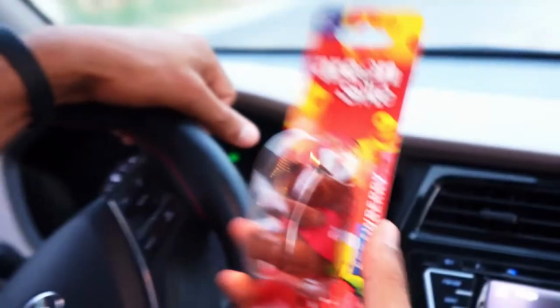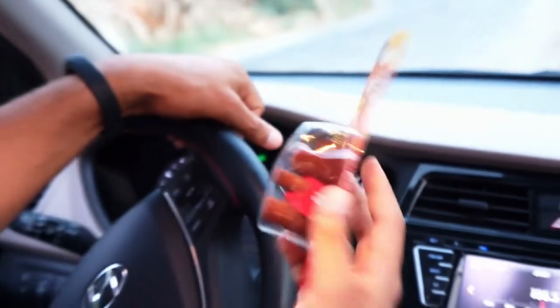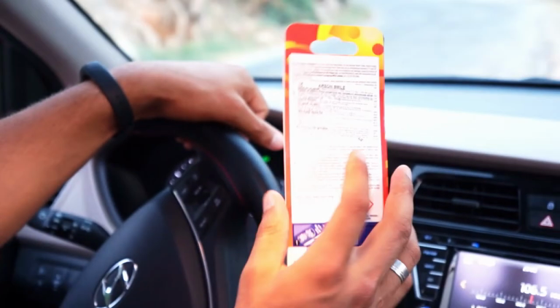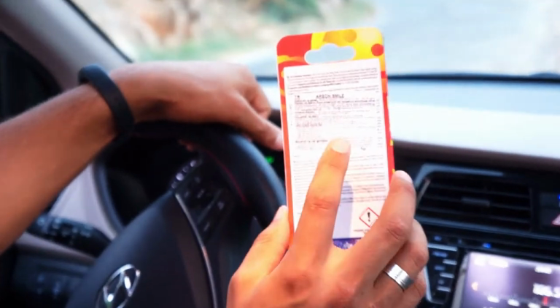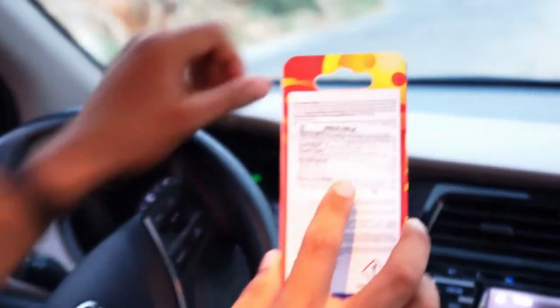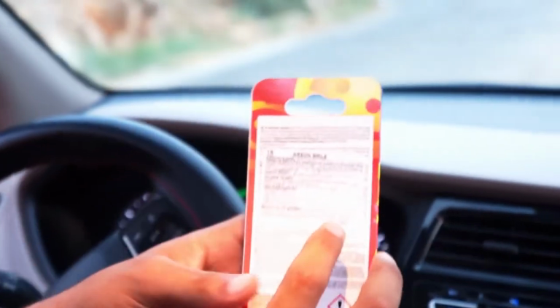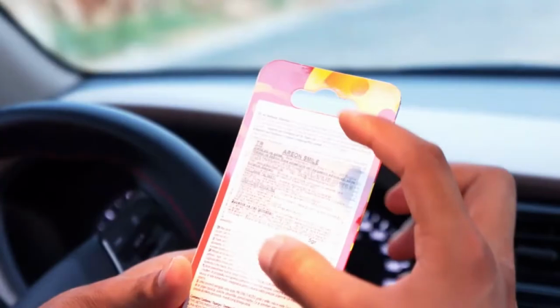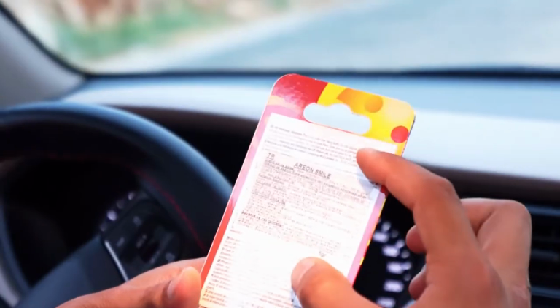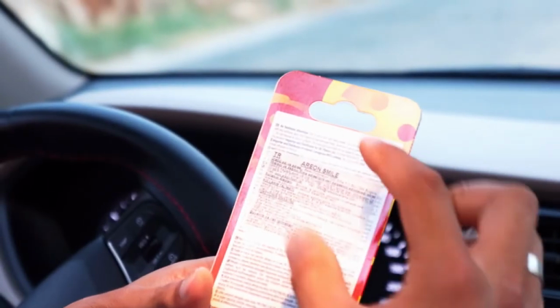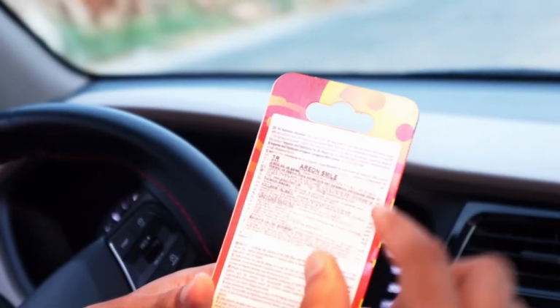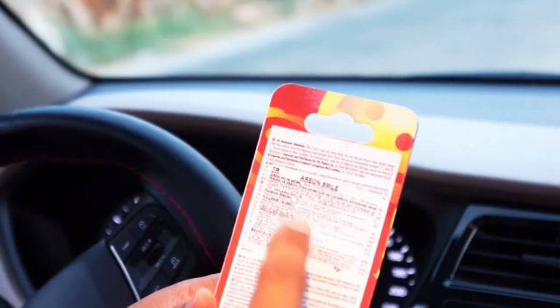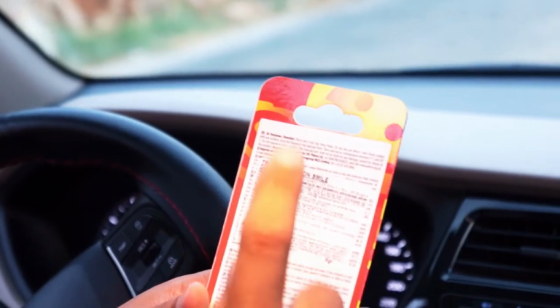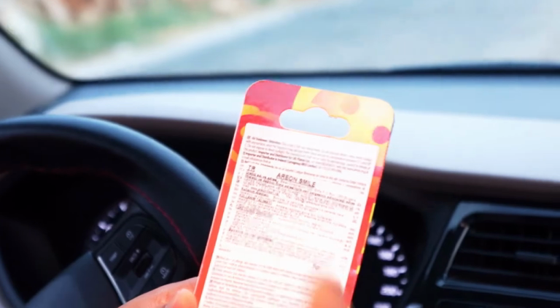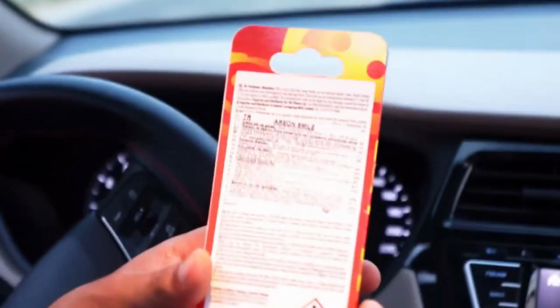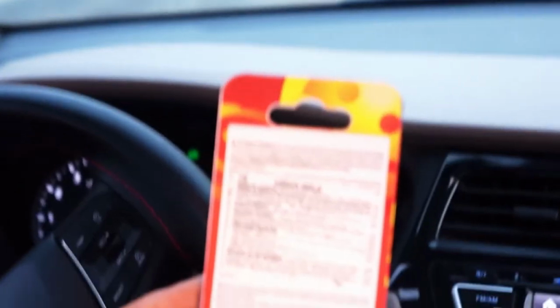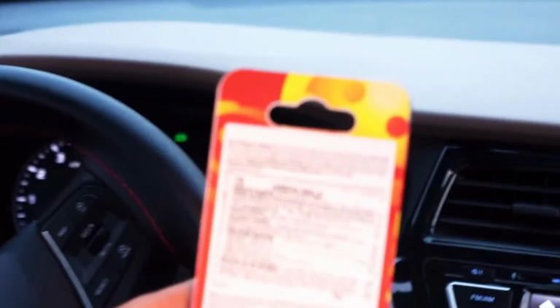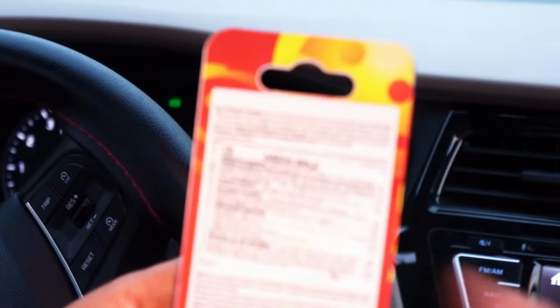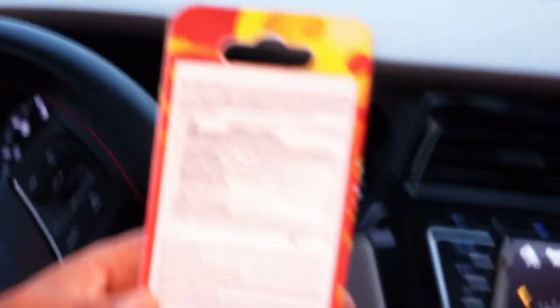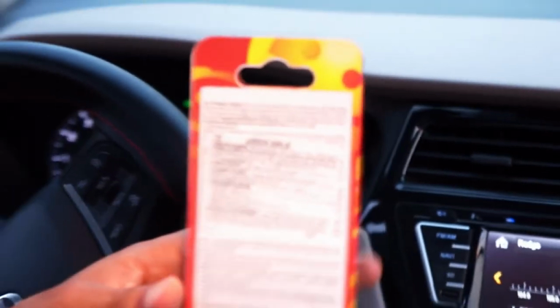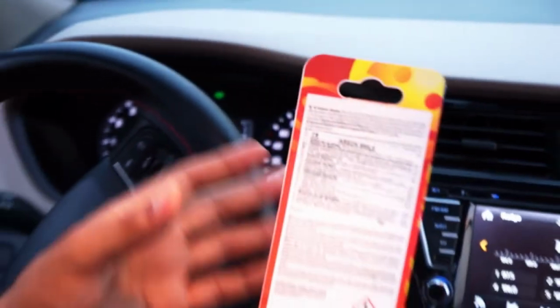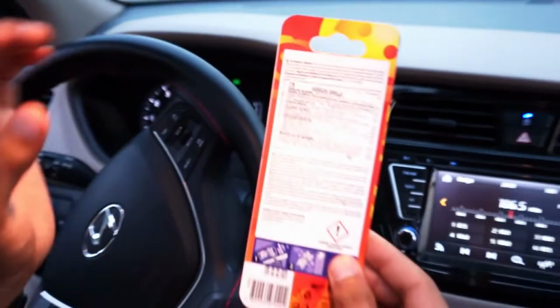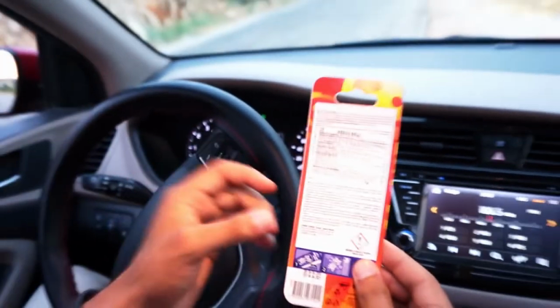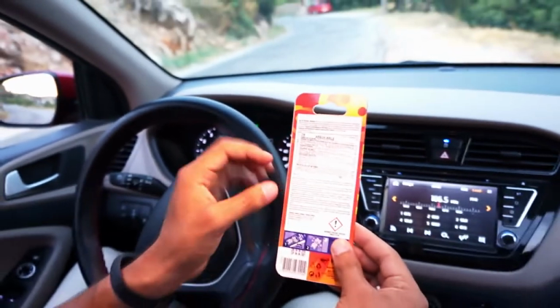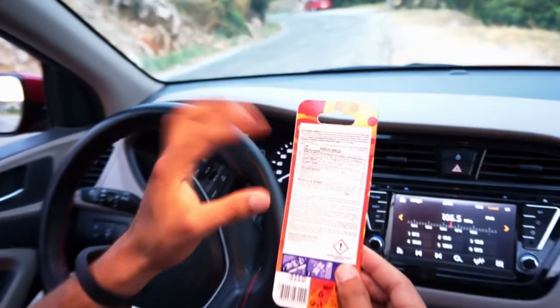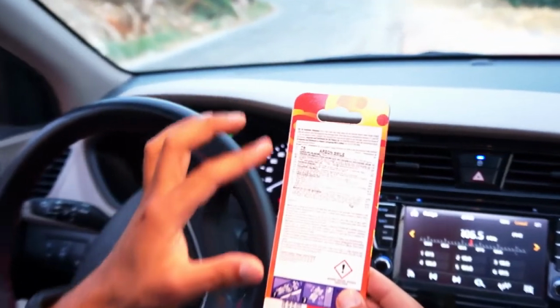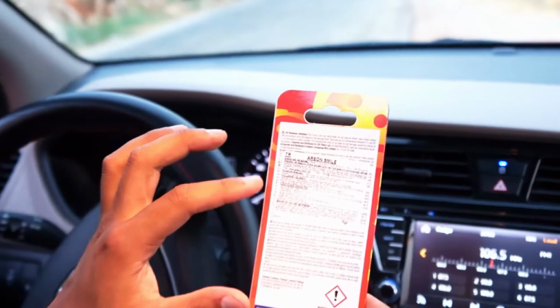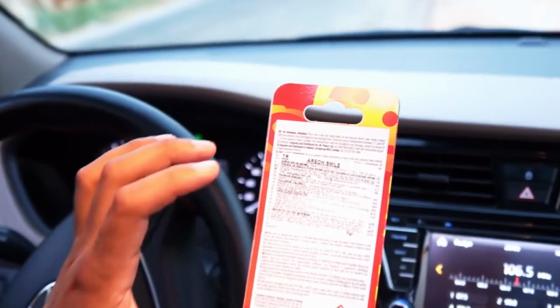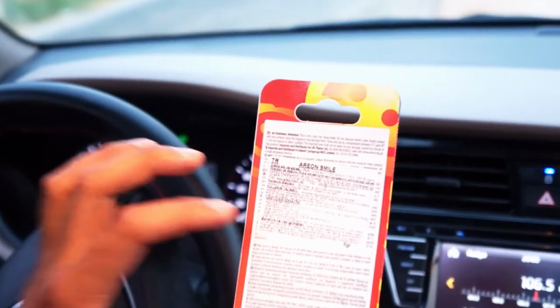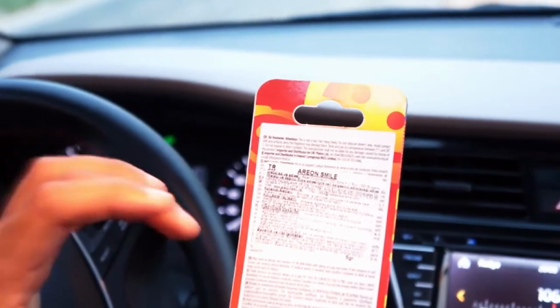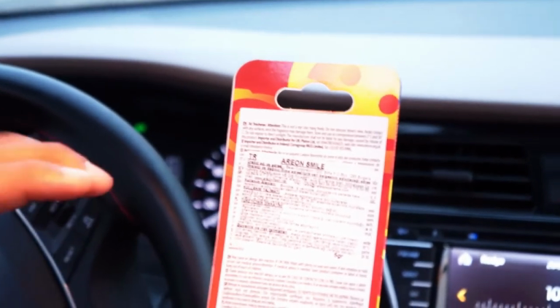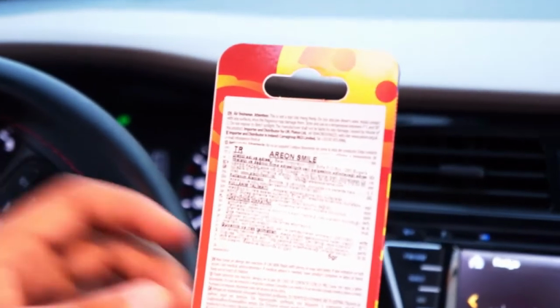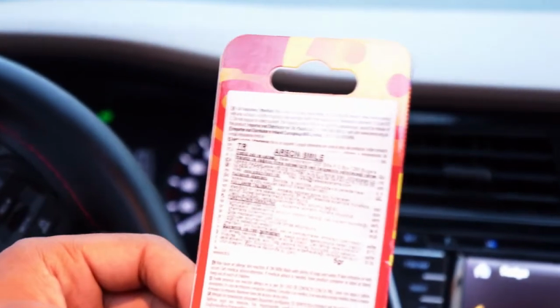Kokuyu açmadan önce arka tarafındaki bilgi metnine dikkat çekmeyi istiyorum. Bu bilgi metnini okuyup ondan sonra kokuyu açıp kullanmanızda fayda vardır. Herhangi bir alerji durumunda sıkıntı yaşamamış olacaksınız.